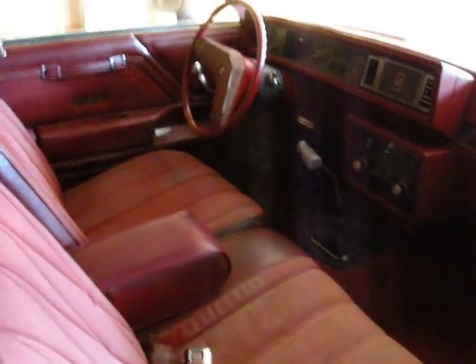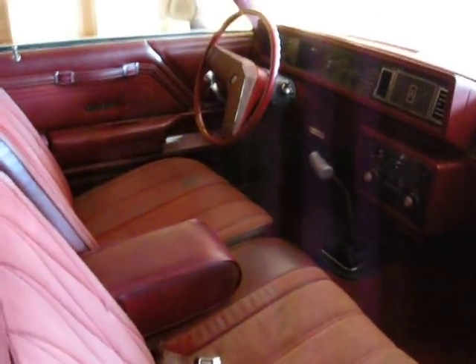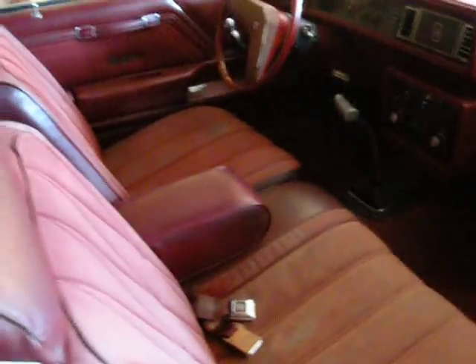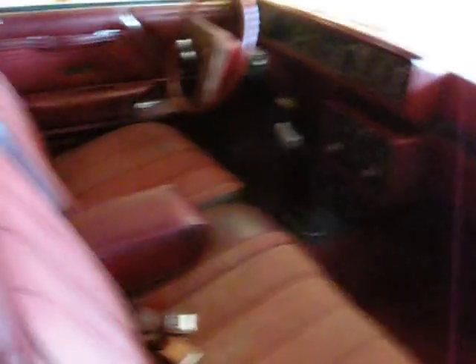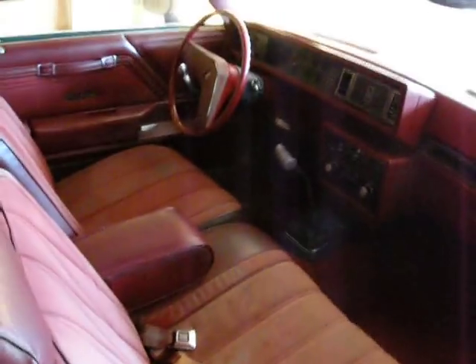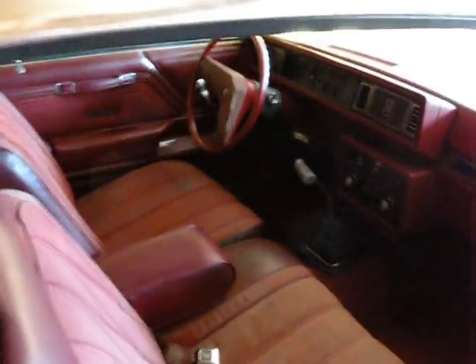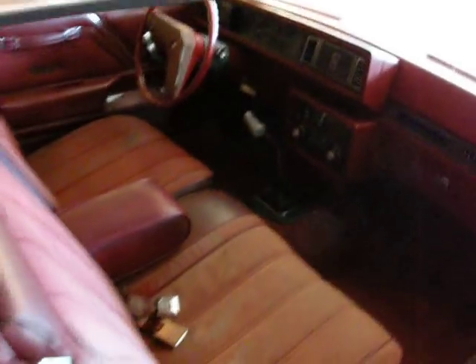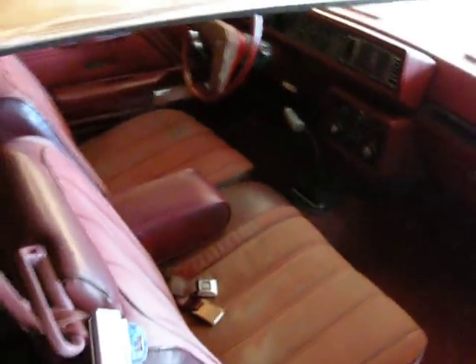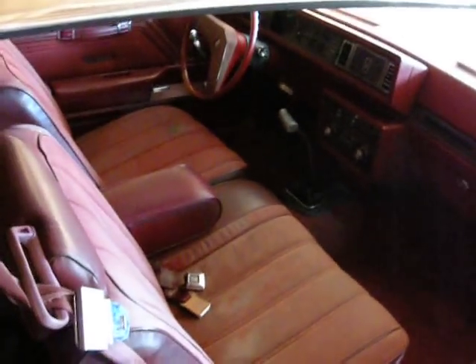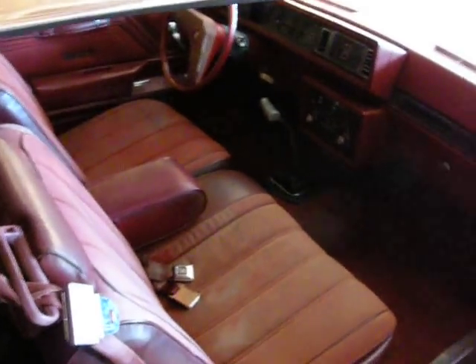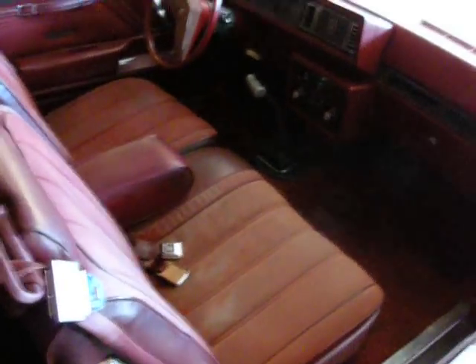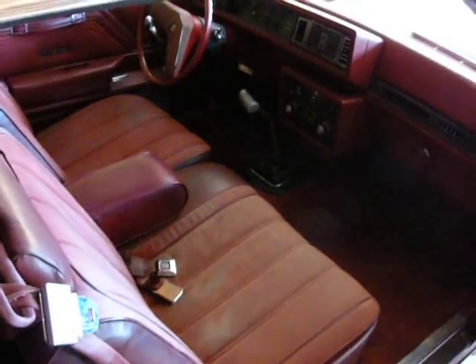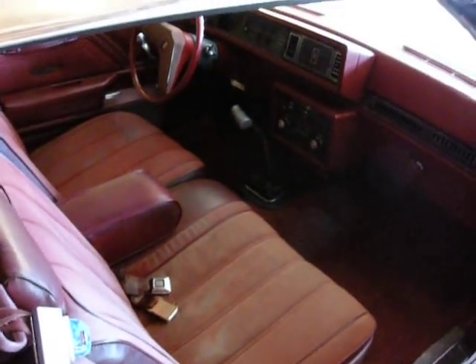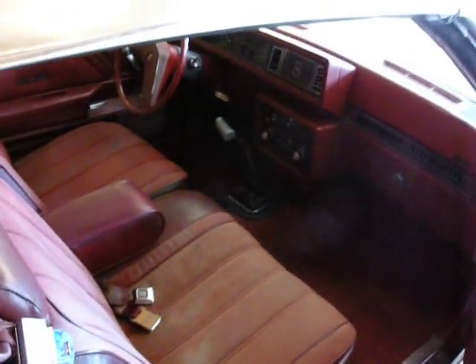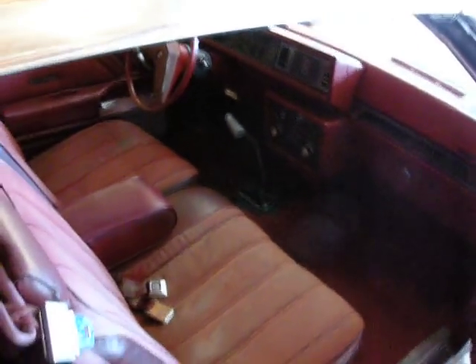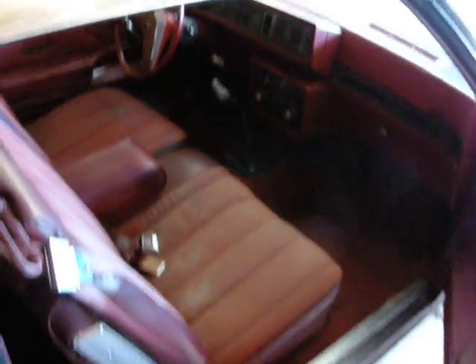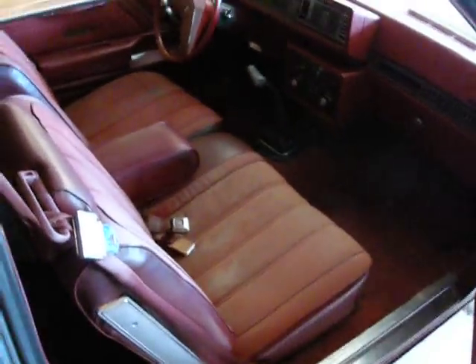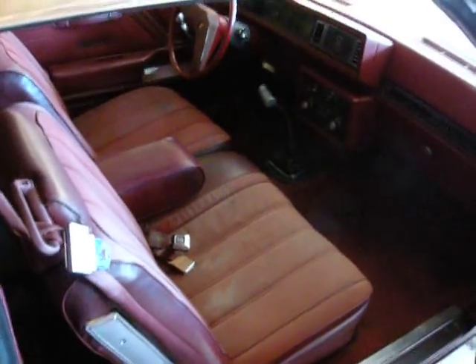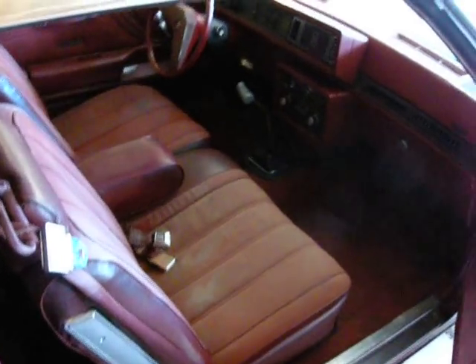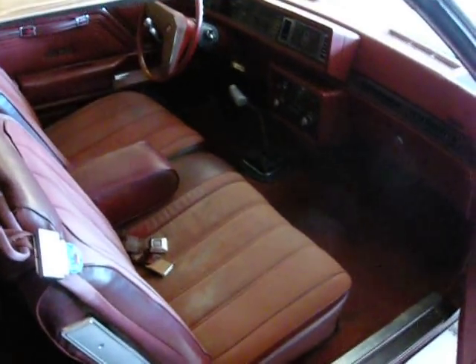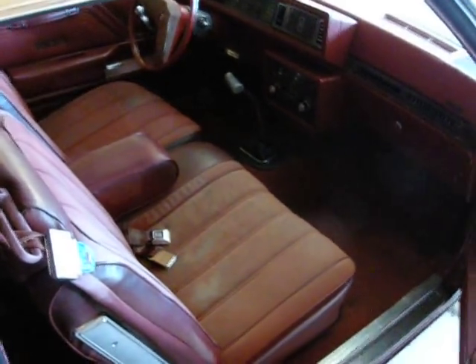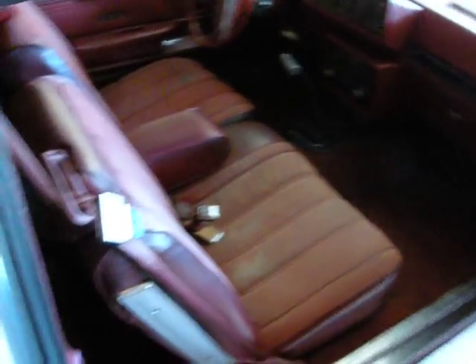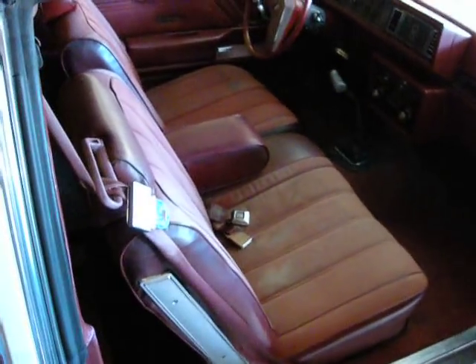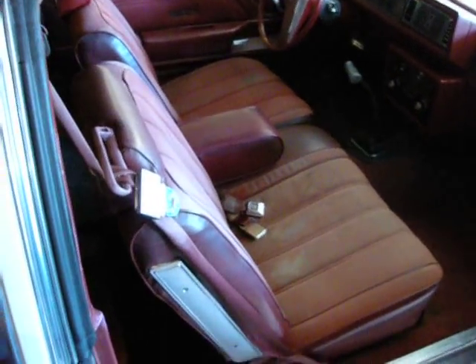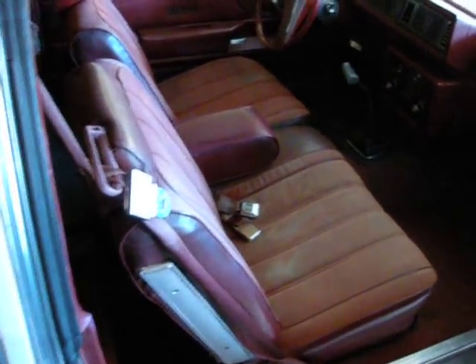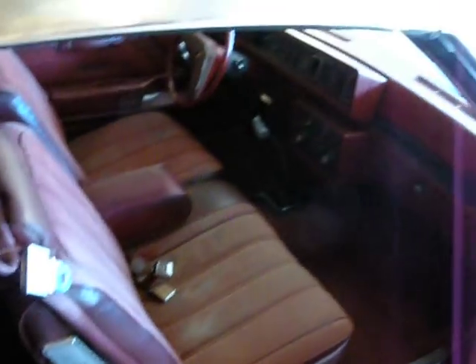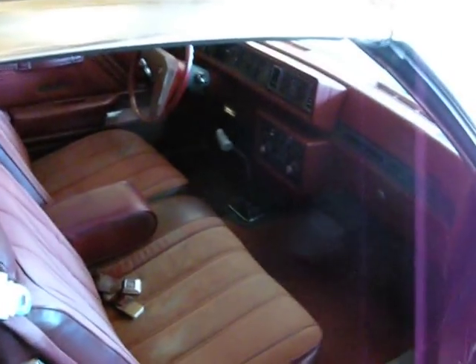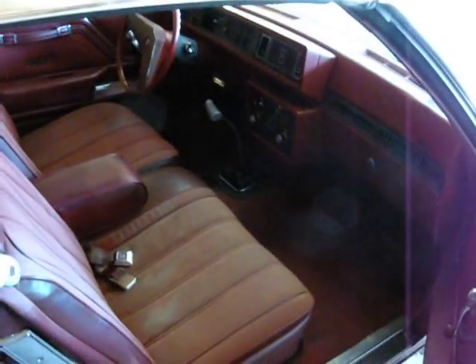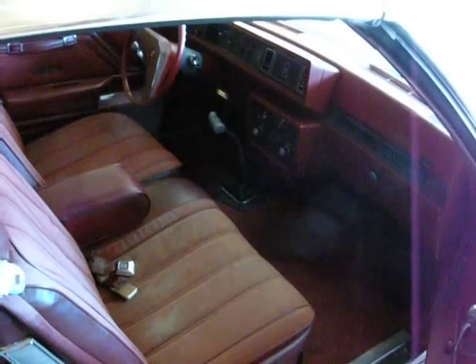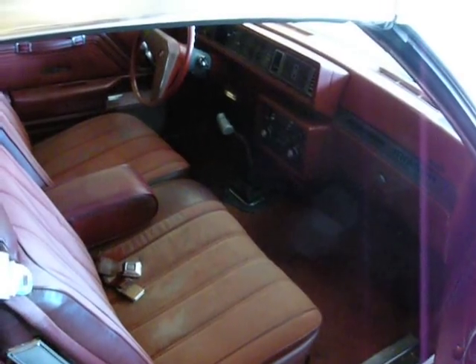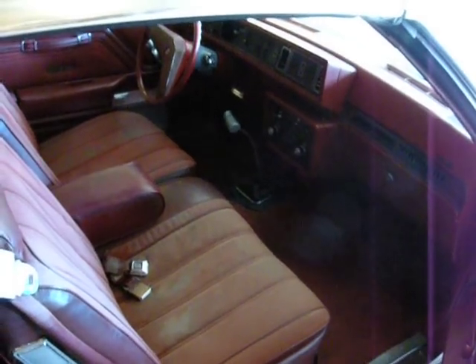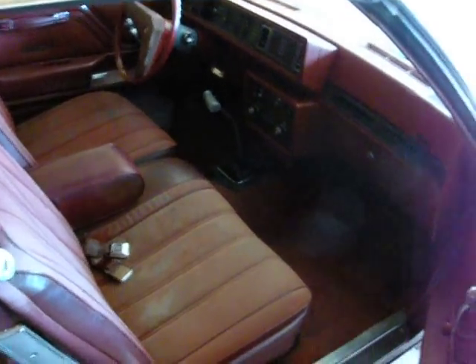Here again is the Hurst handle — factory Hurst shifter with bench seat. I've never seen one with bench seat, four-speed, and T-tops. I've only seen them with bucket seats, a four-speed, and a hard top. So if anyone out there has a car like this, let me know — I'd love to see another one. Right now I believe this is the only one that was ordered this way.